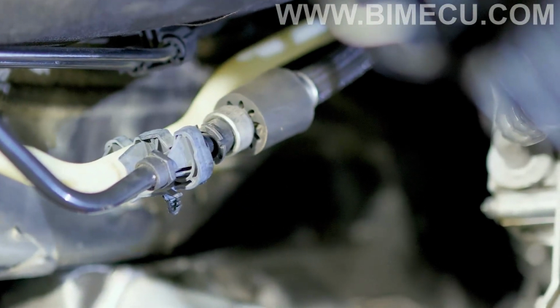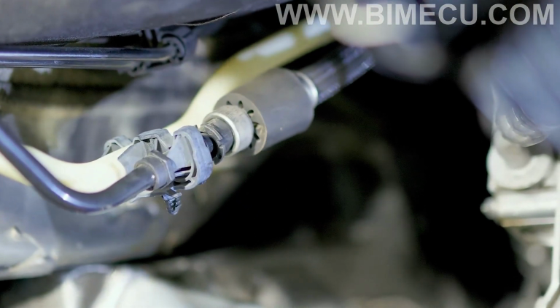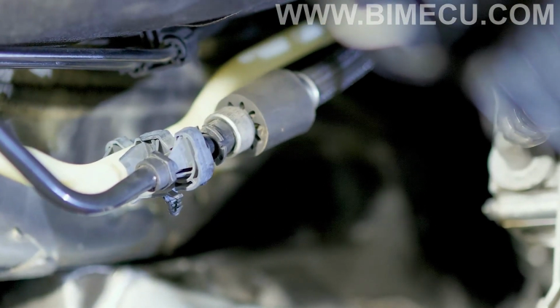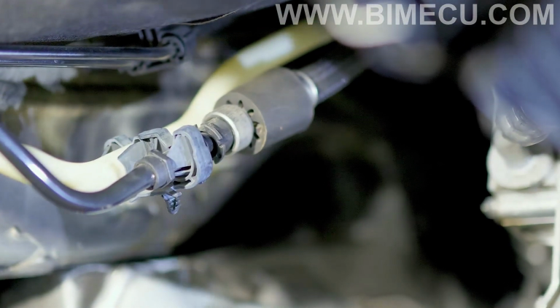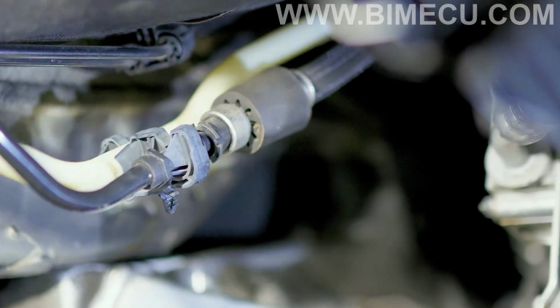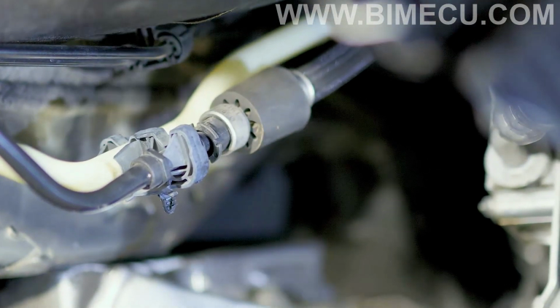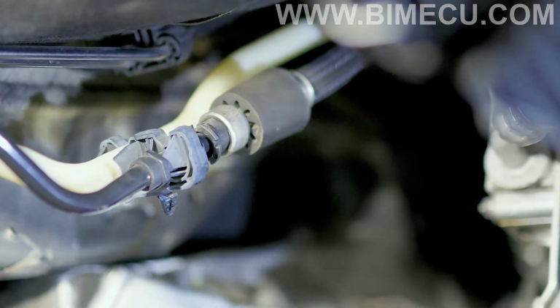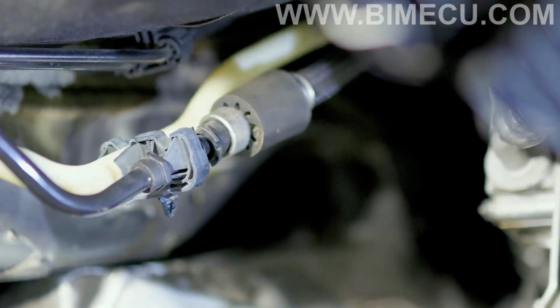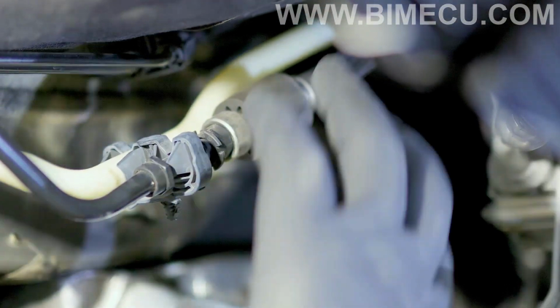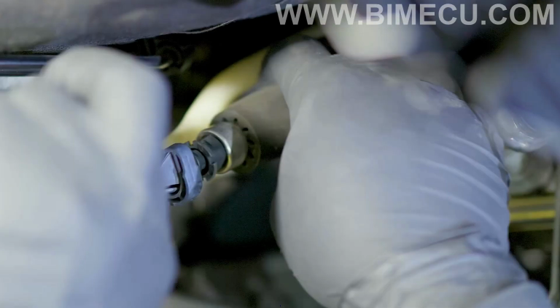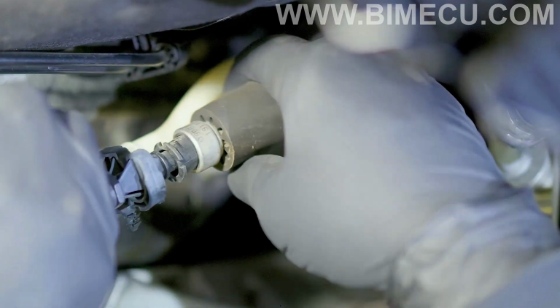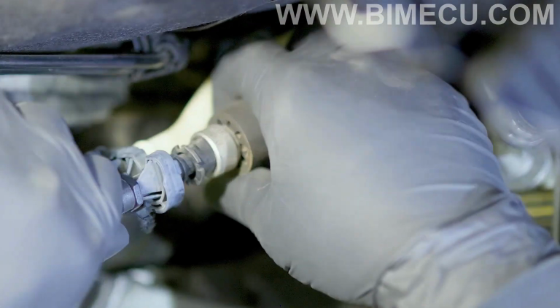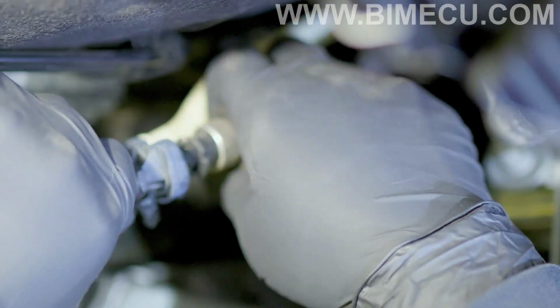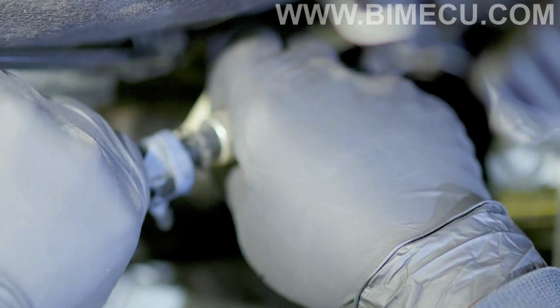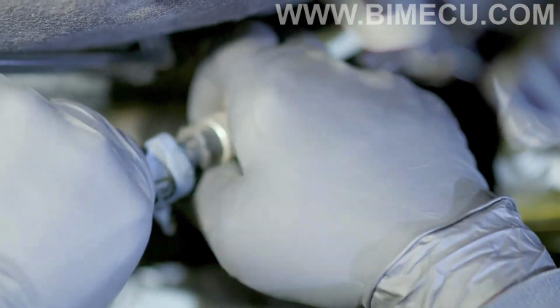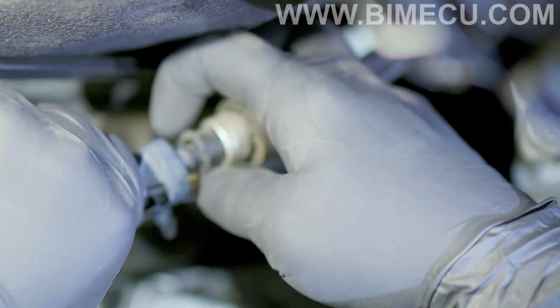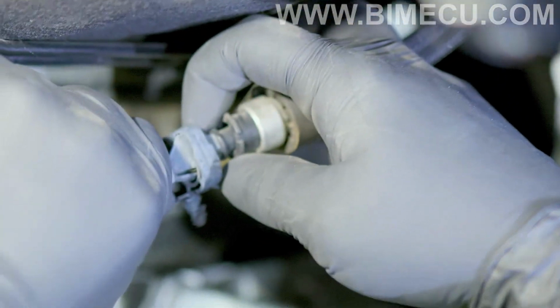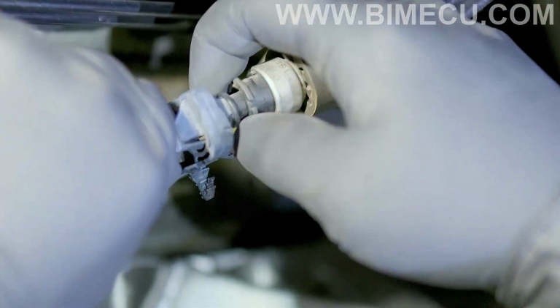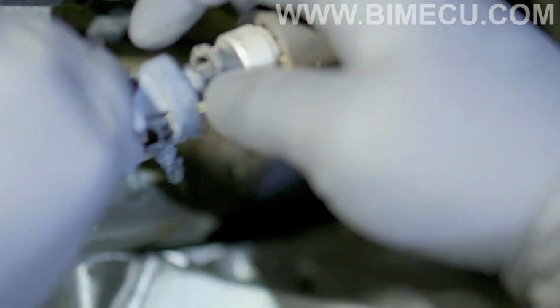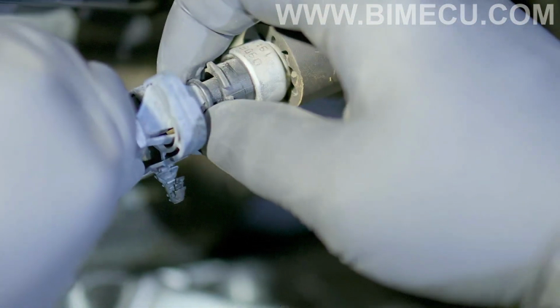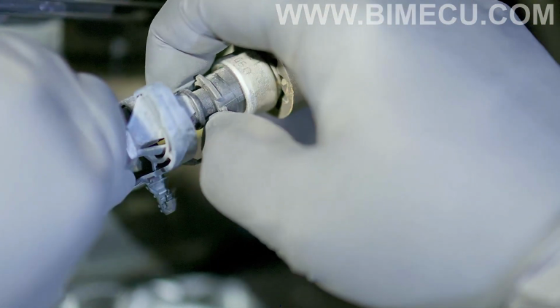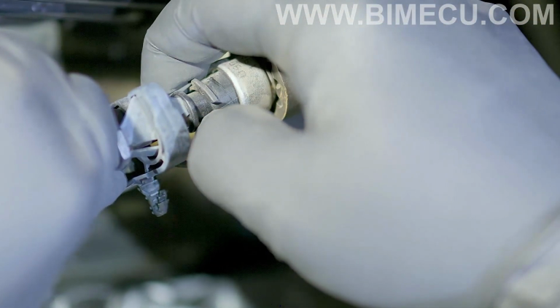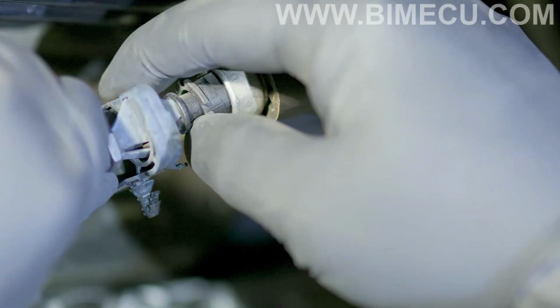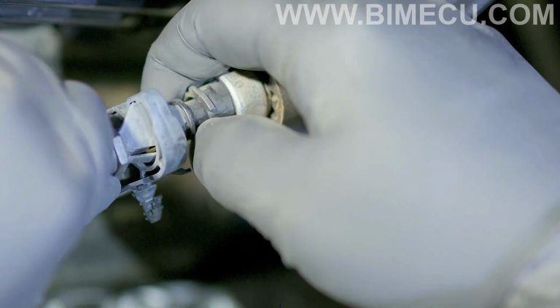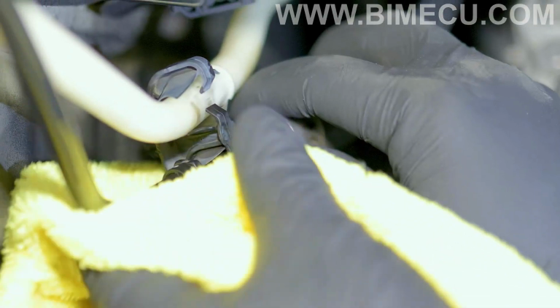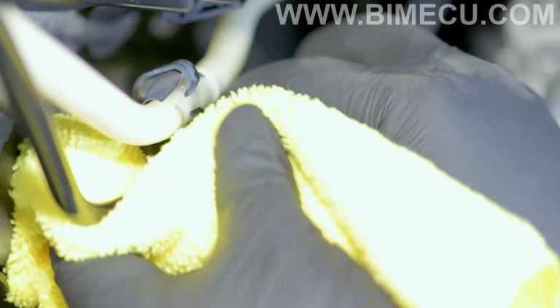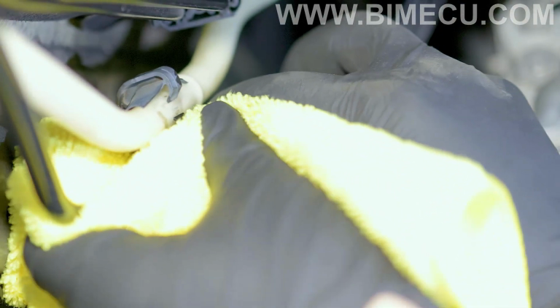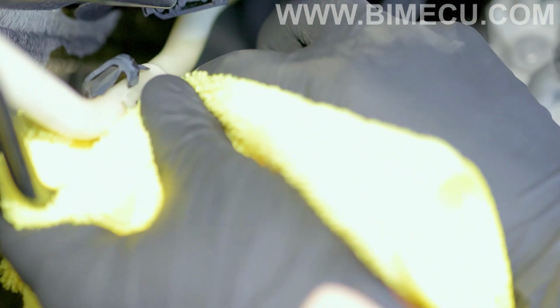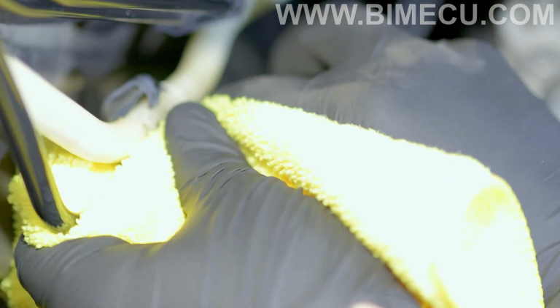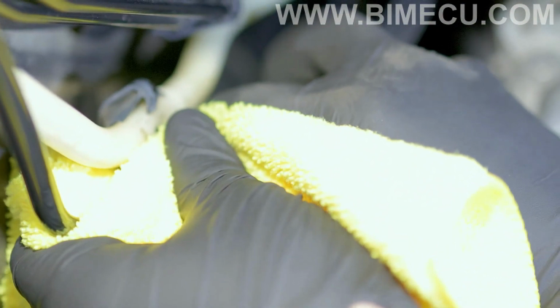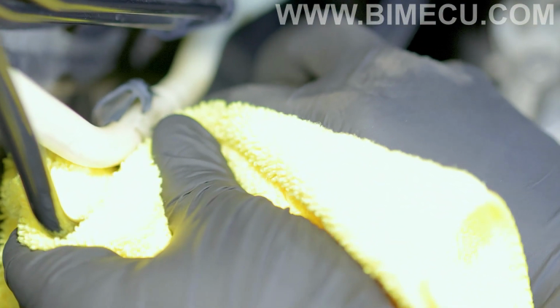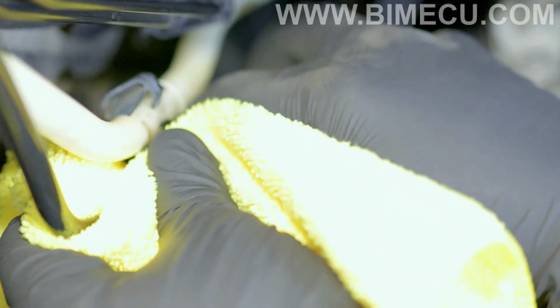Now we're going to be removing the fuel line. You'll want to get some rags — fuel is going to spill. Push the fuel line in and then push the clip in to release the fuel line. Fuel is going to spill once you separate them.